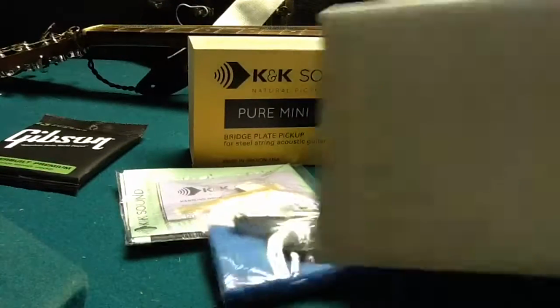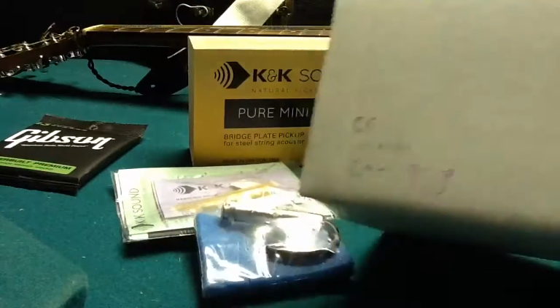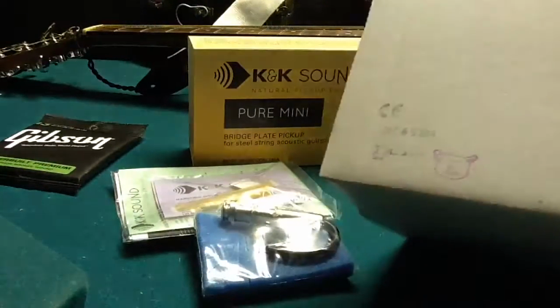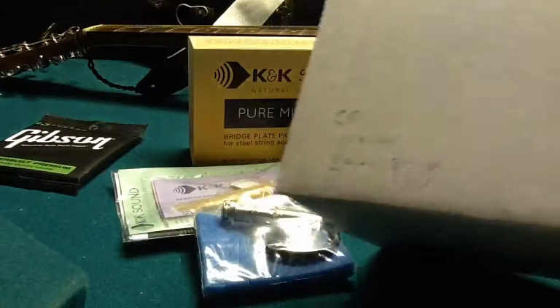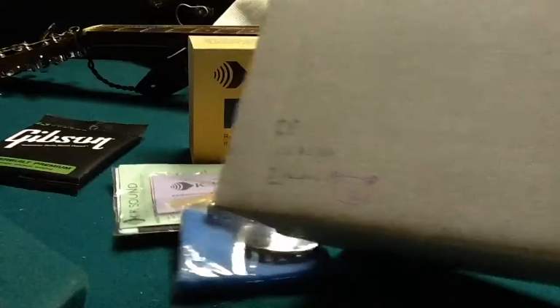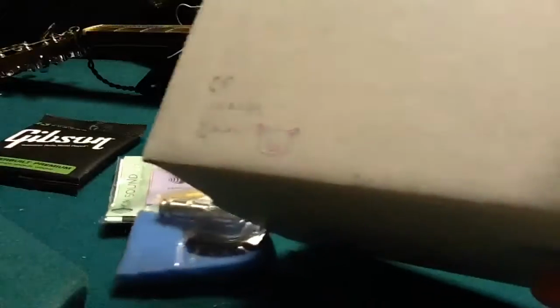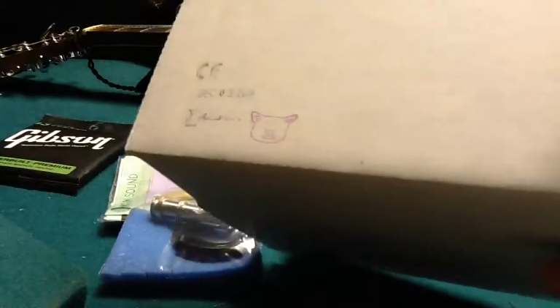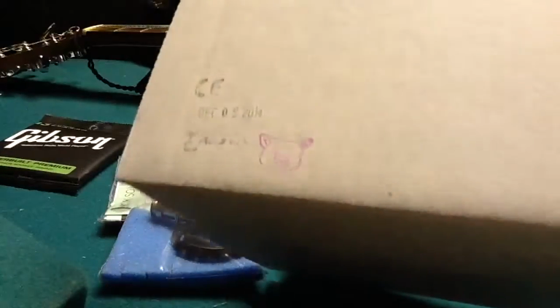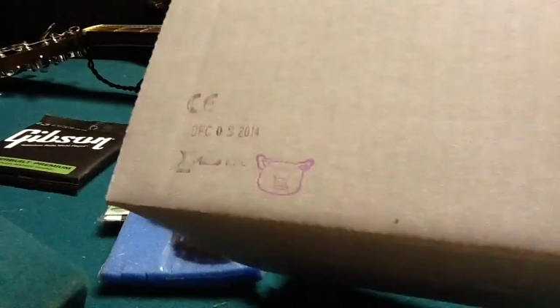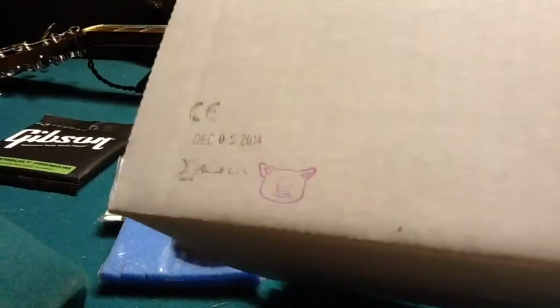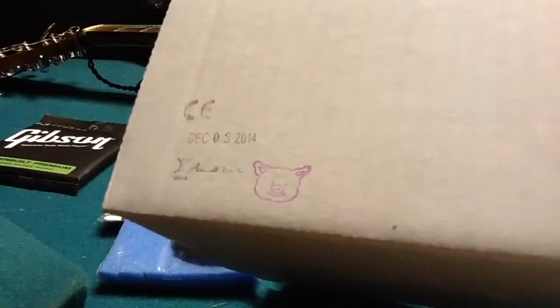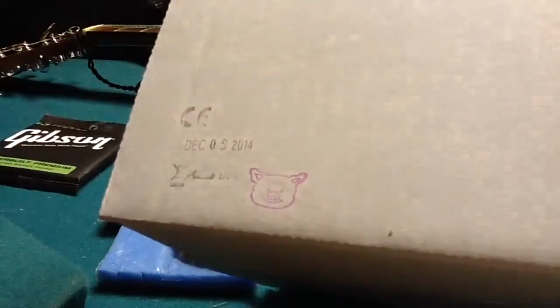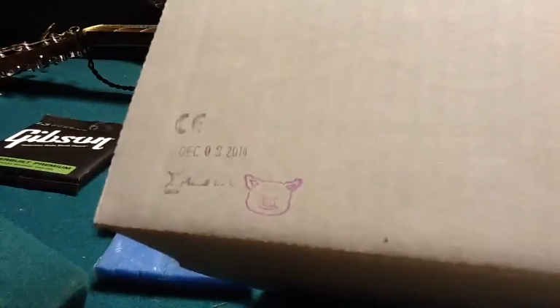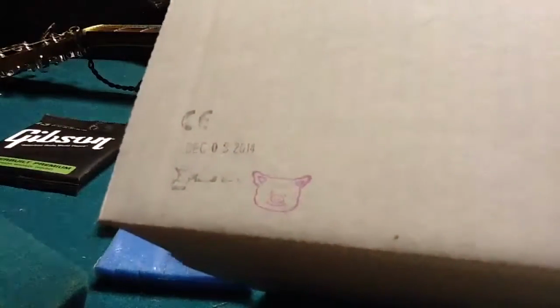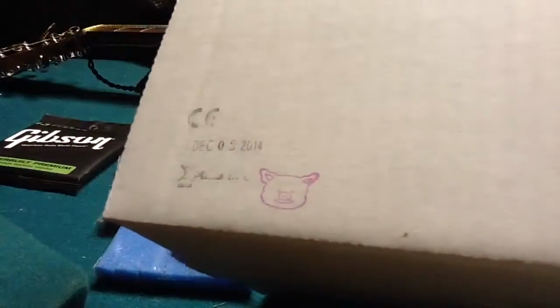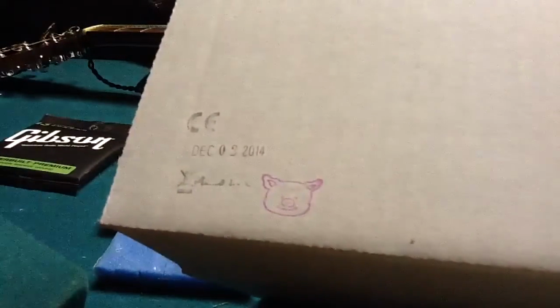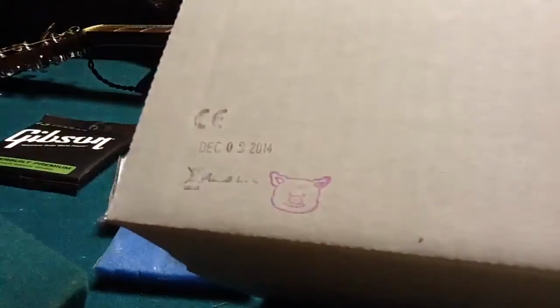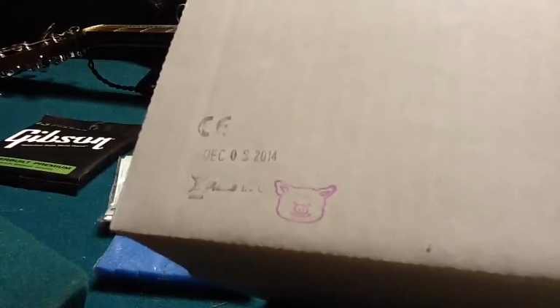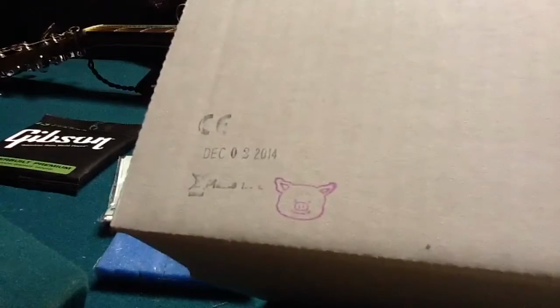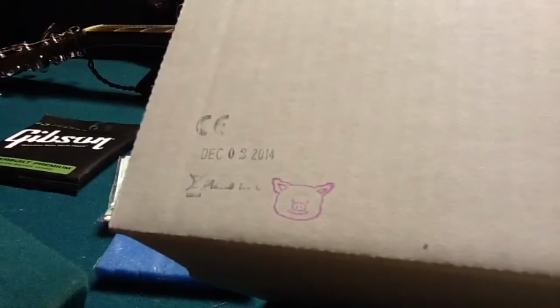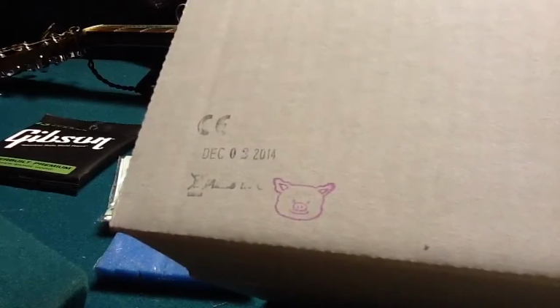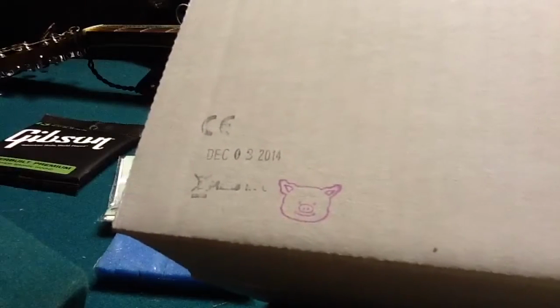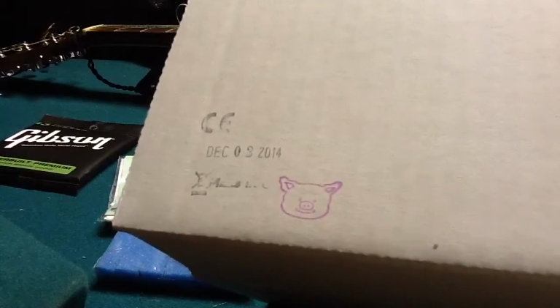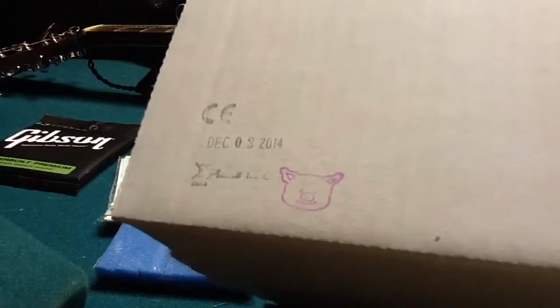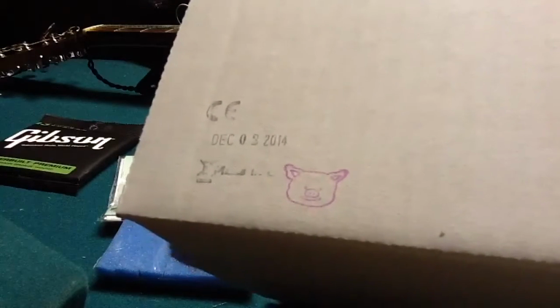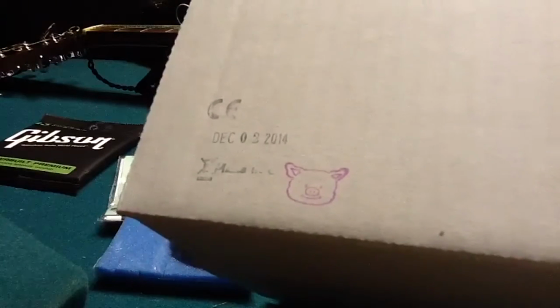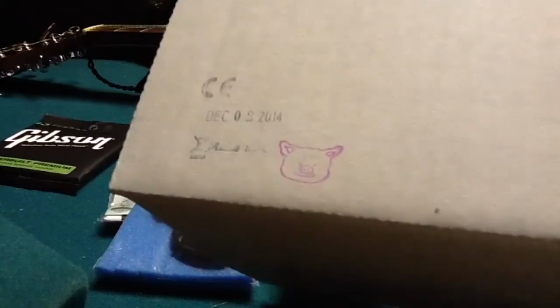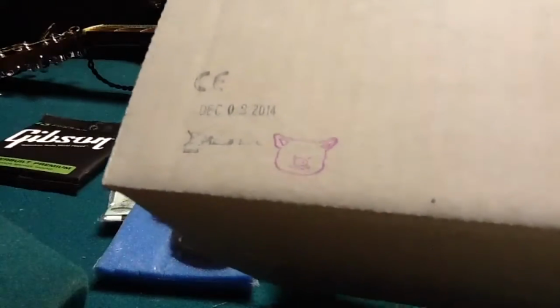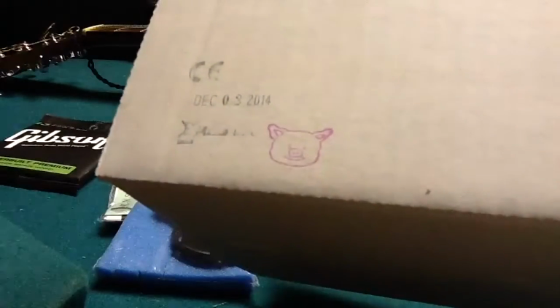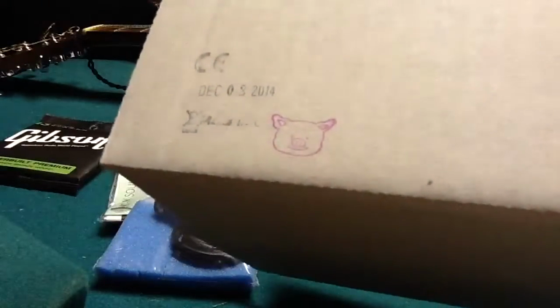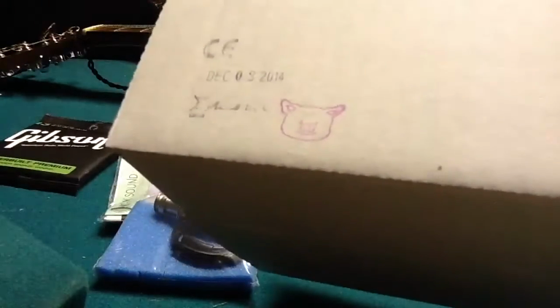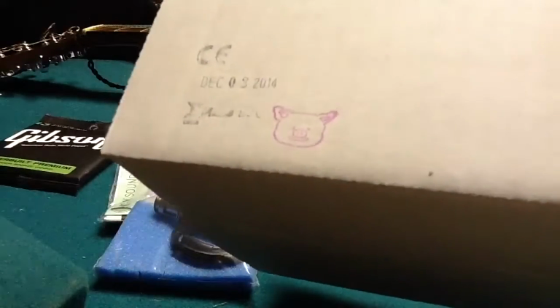I don't know if you can see that. There's a nice little piggly wiggly on the back — that's for the homesteaders, the pork raisin hog wrestling homesteaders.